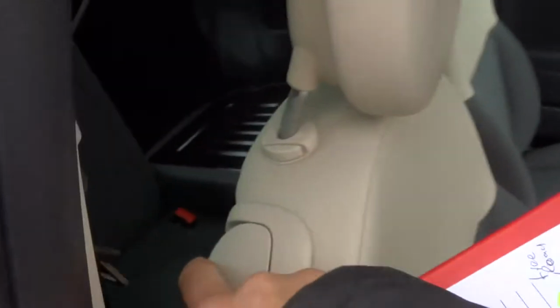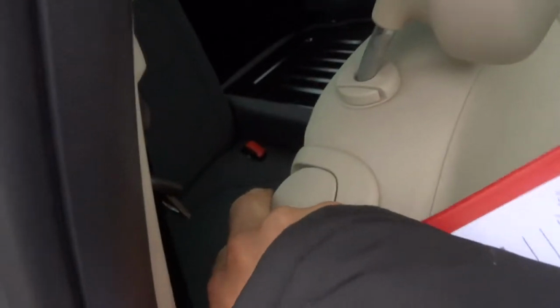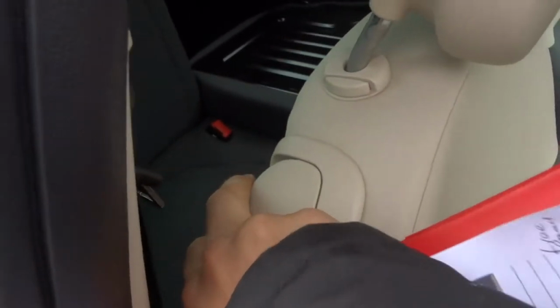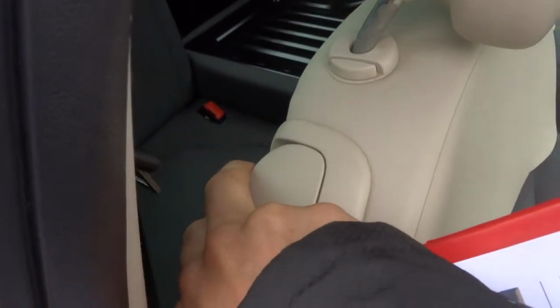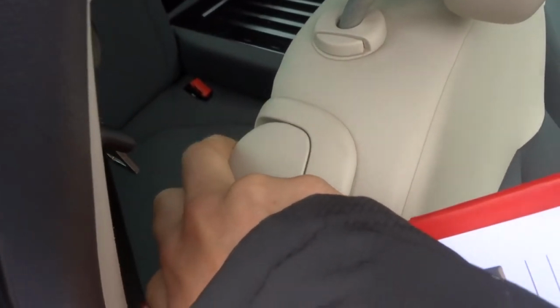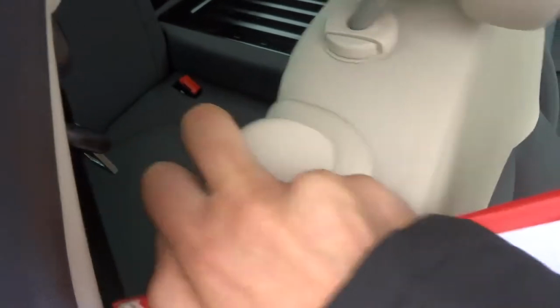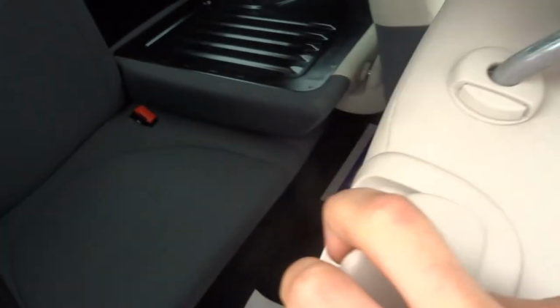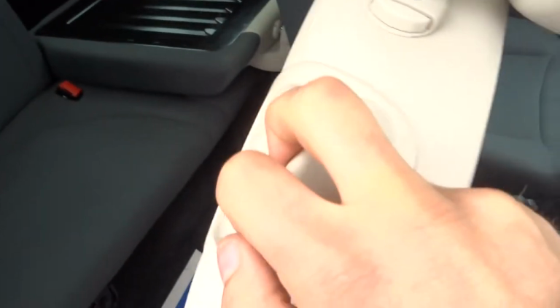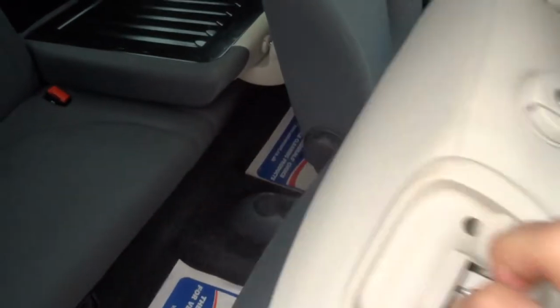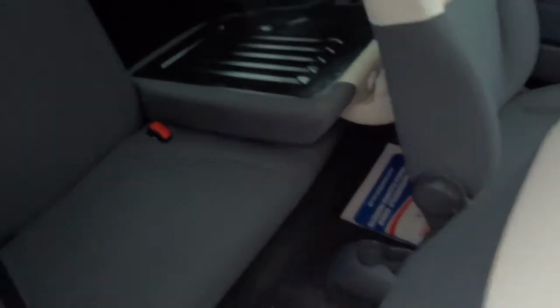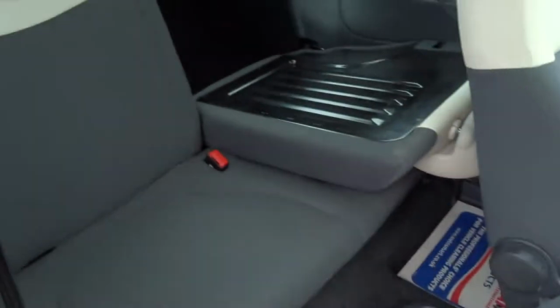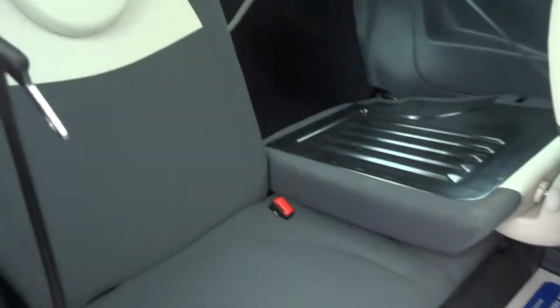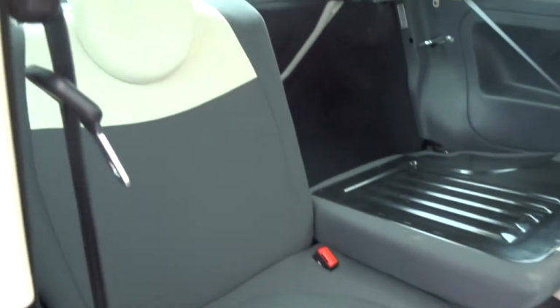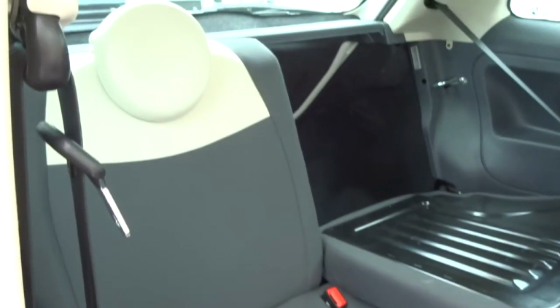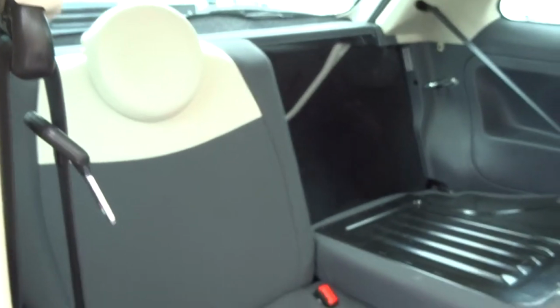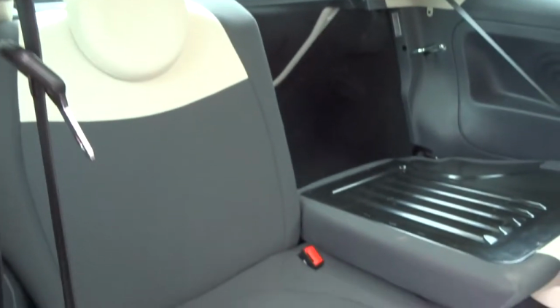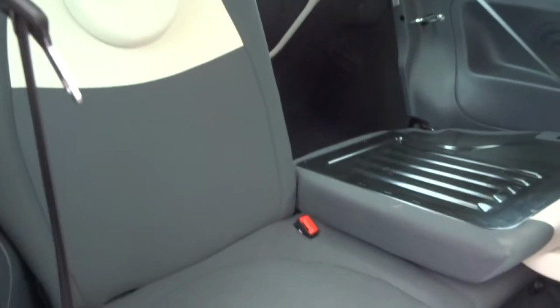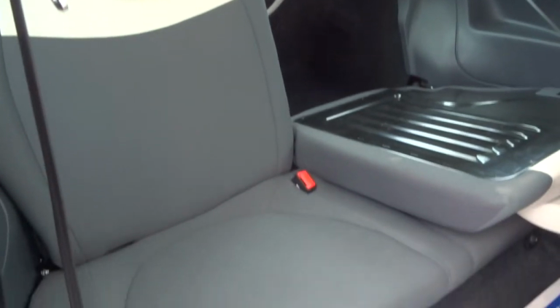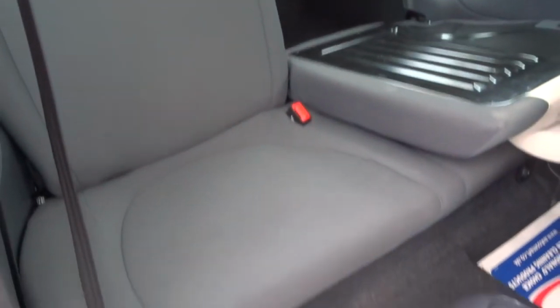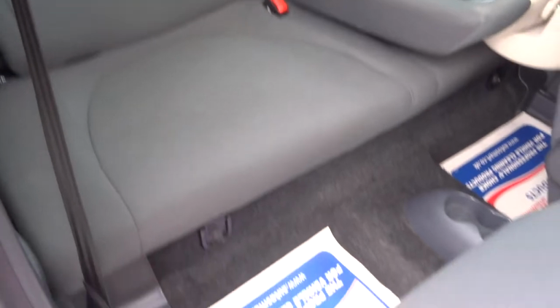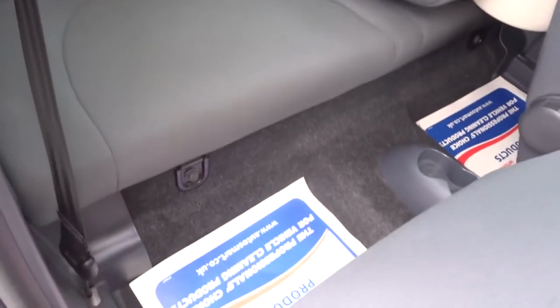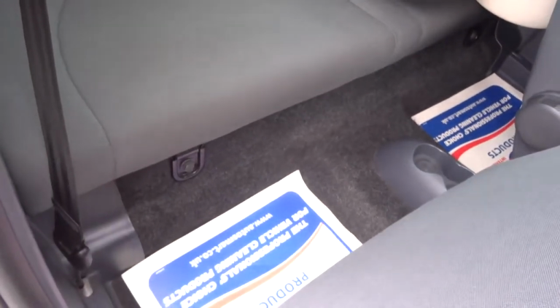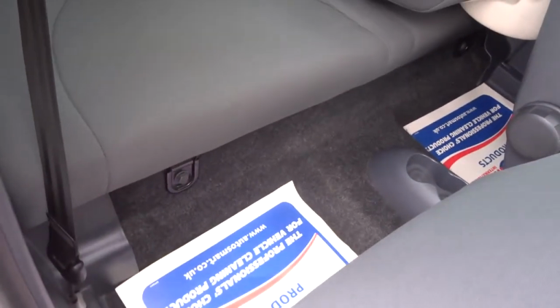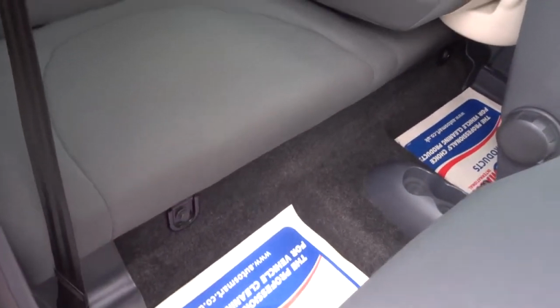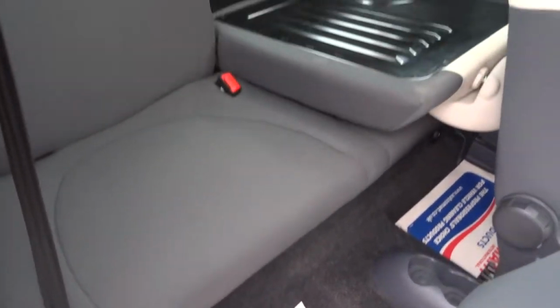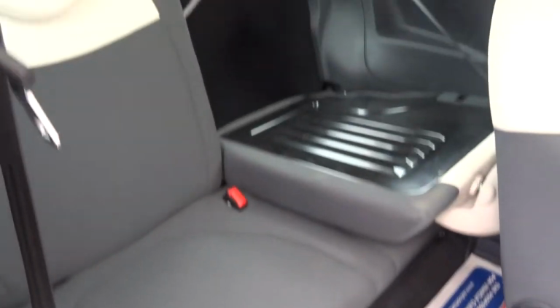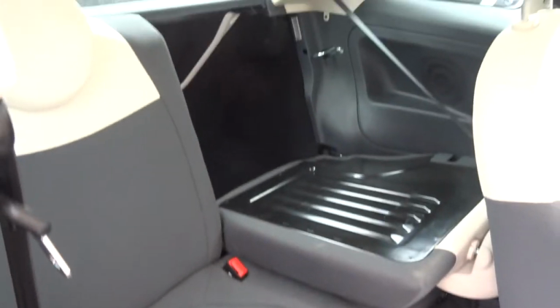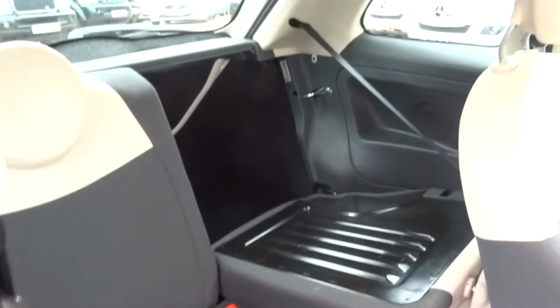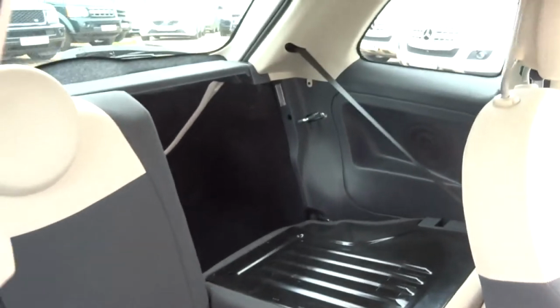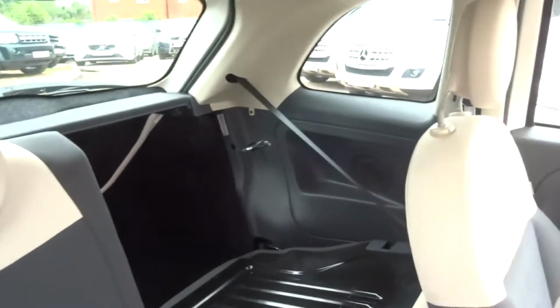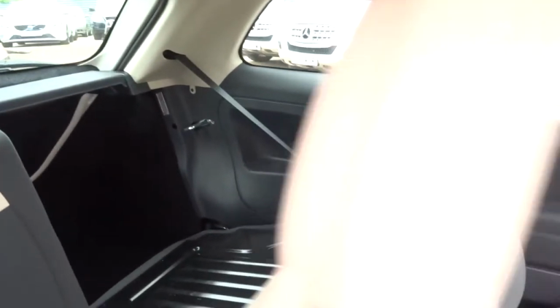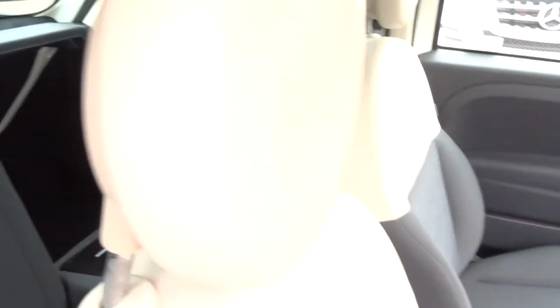So to get the seats forward, pull on that lever. It shows you've got plenty of space back there. It doesn't feel claustrophobic at all.